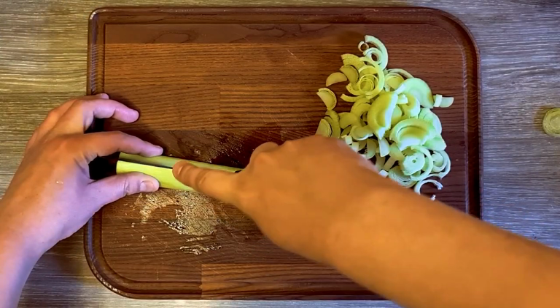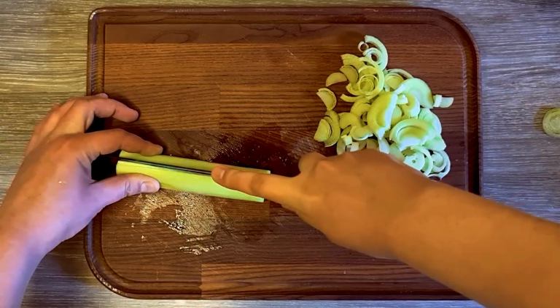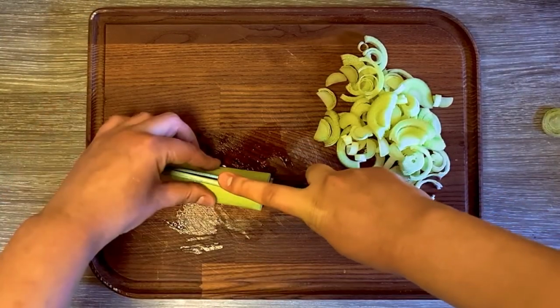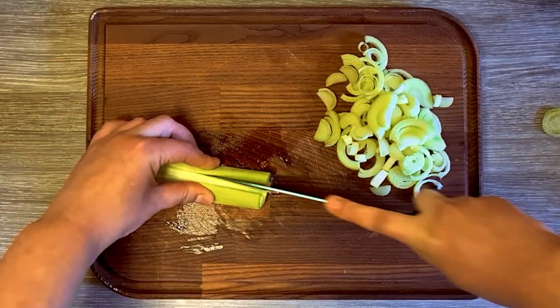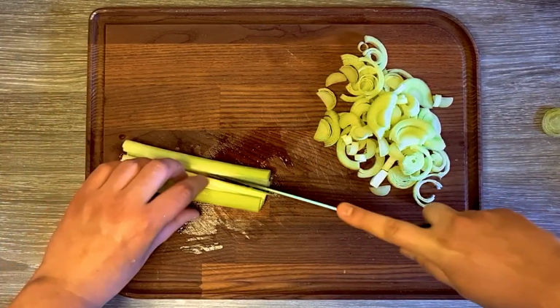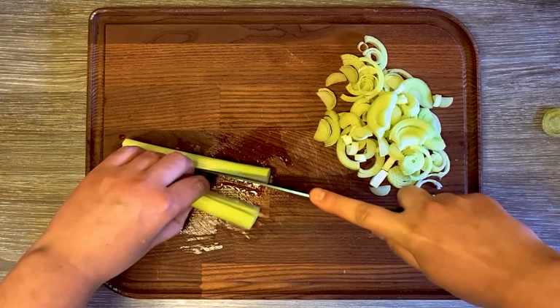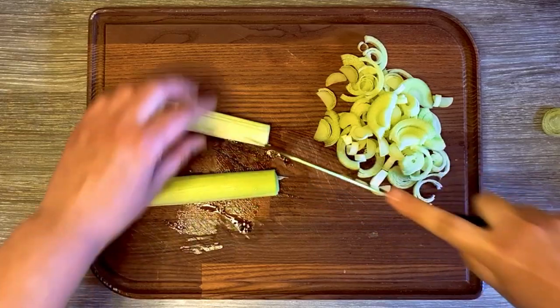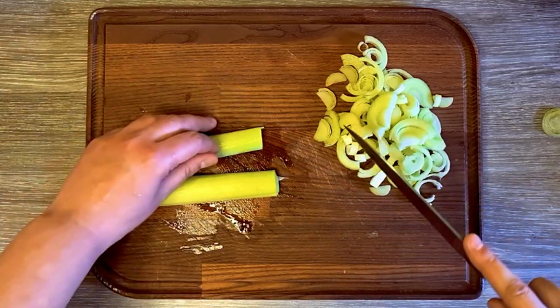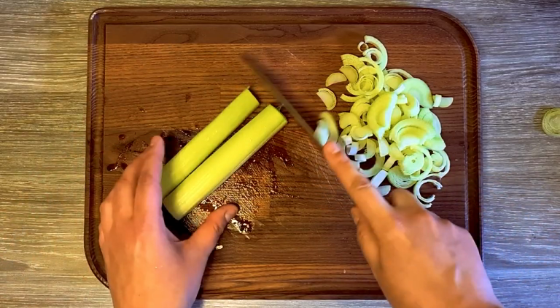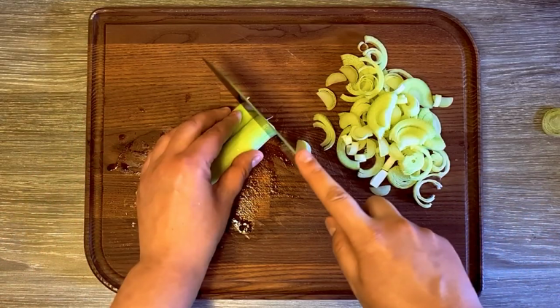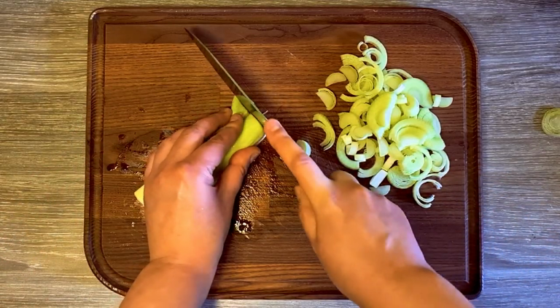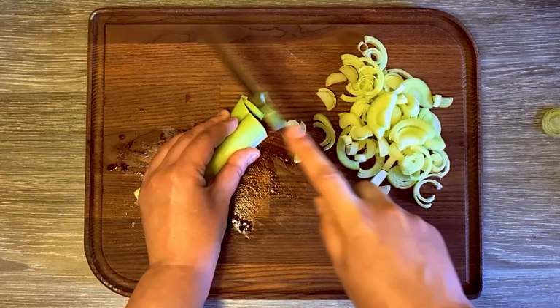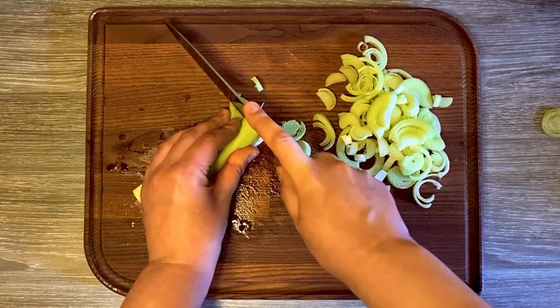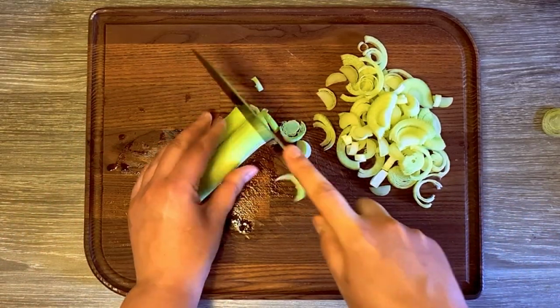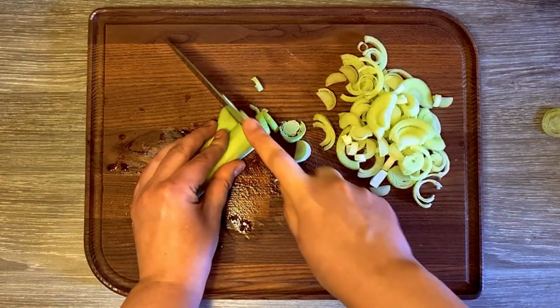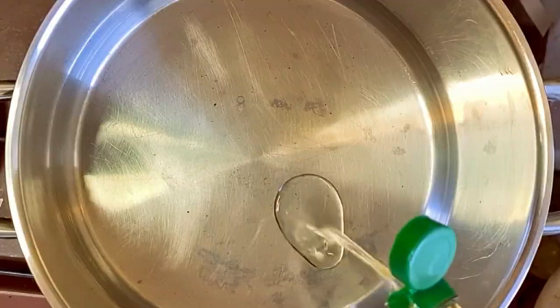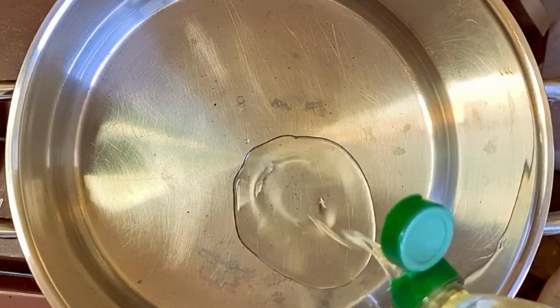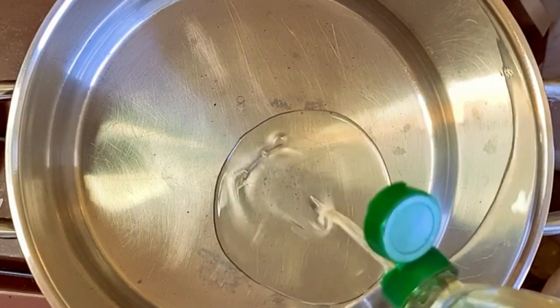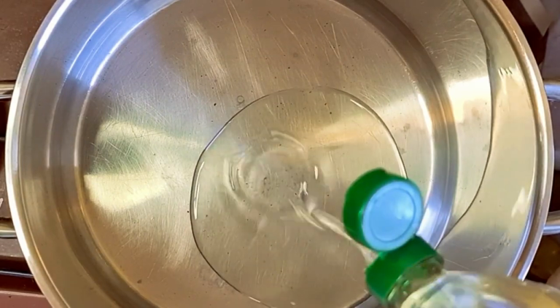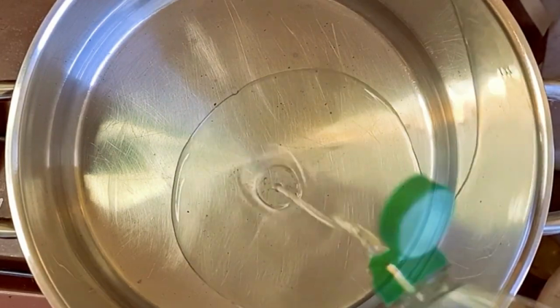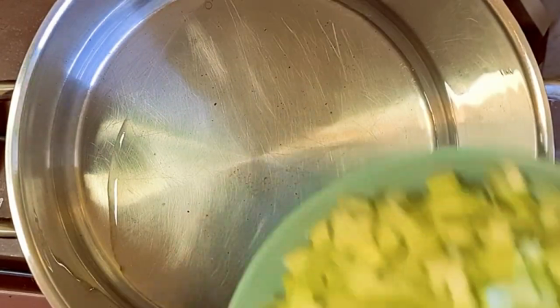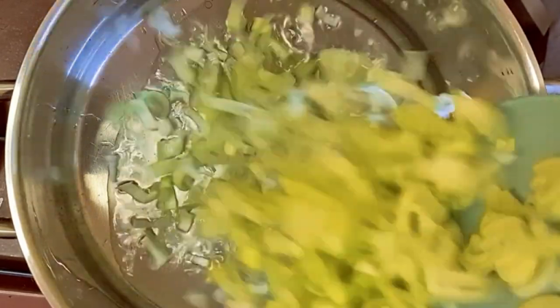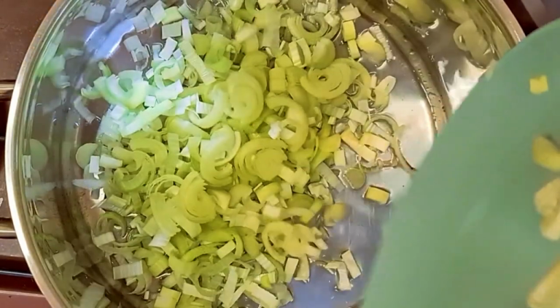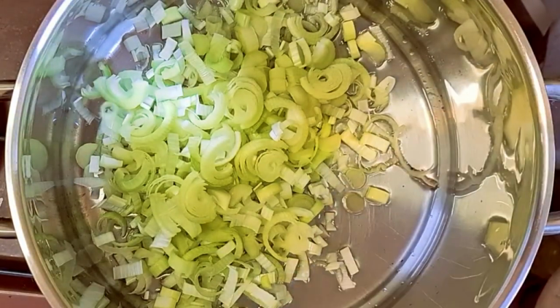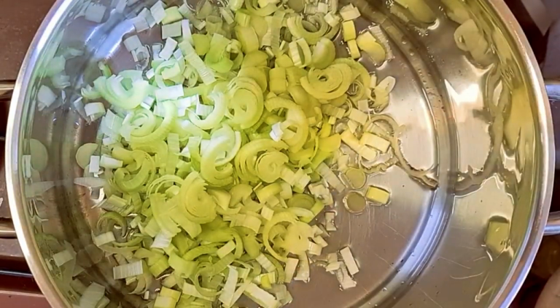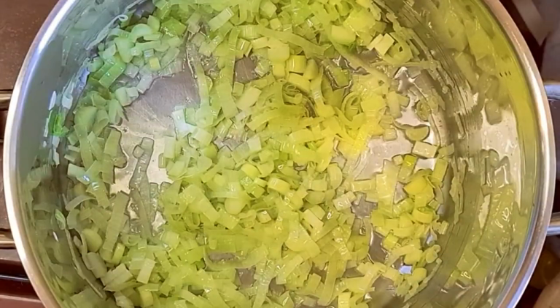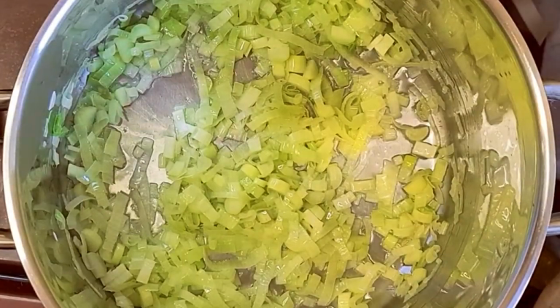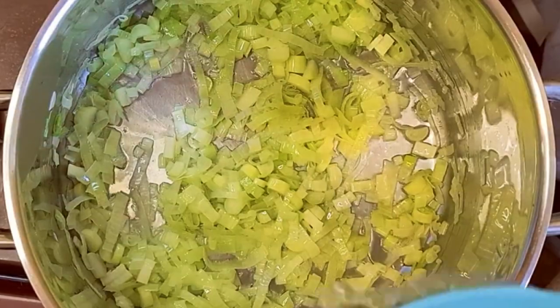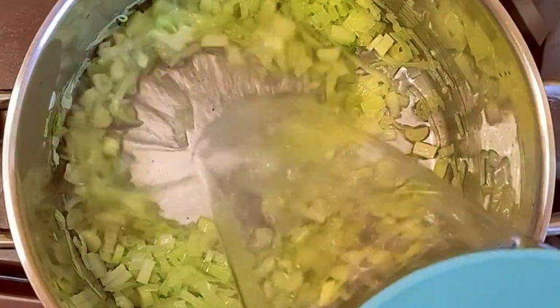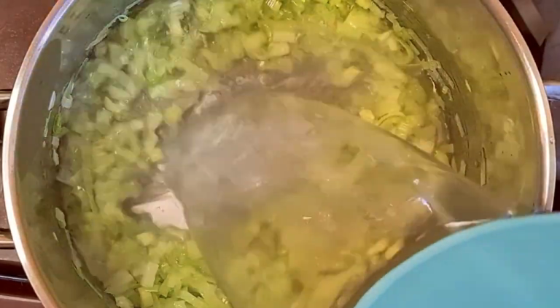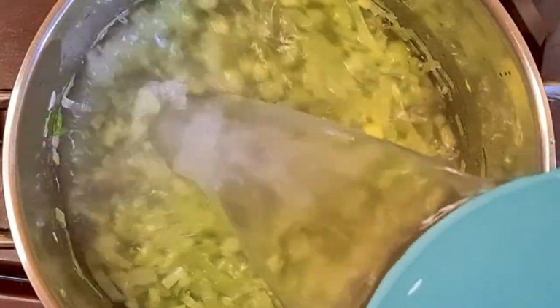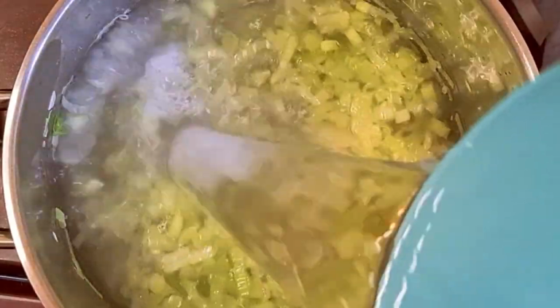I started by cutting the leeks in half, then I sliced them. In a big pot, I added some oil and the leeks. I cooked them until they were soft, then I added two liters of water.